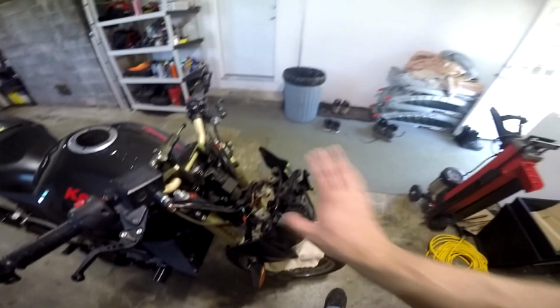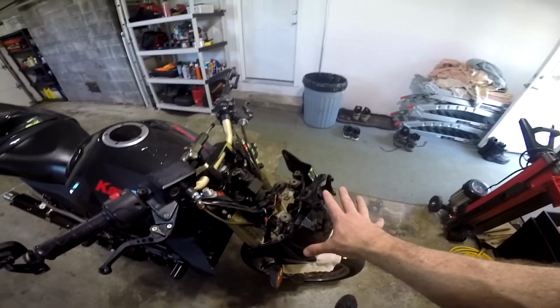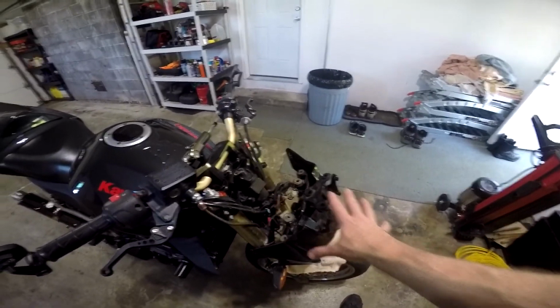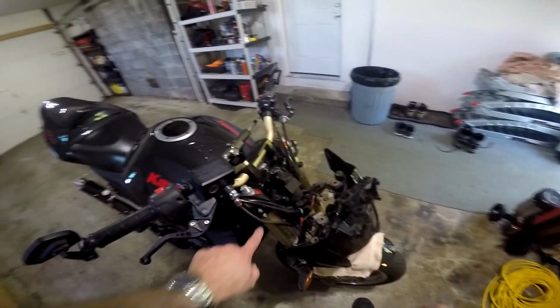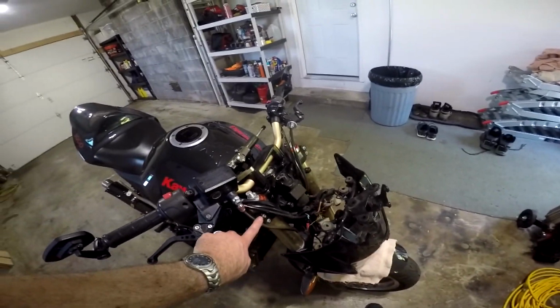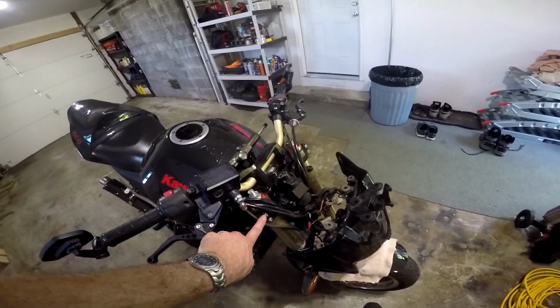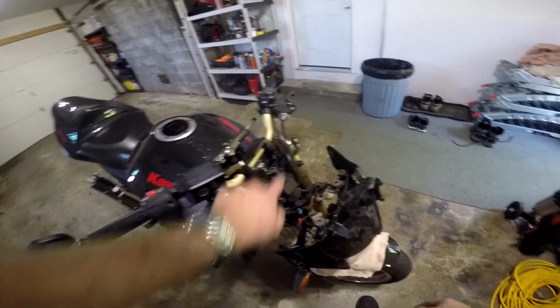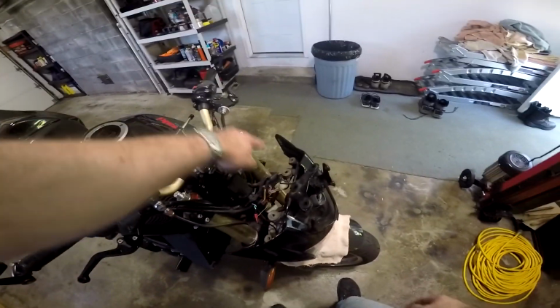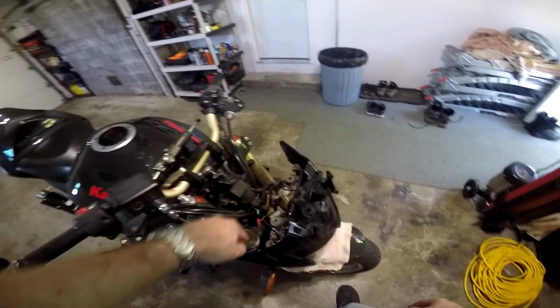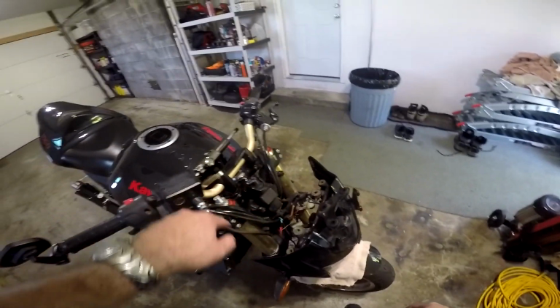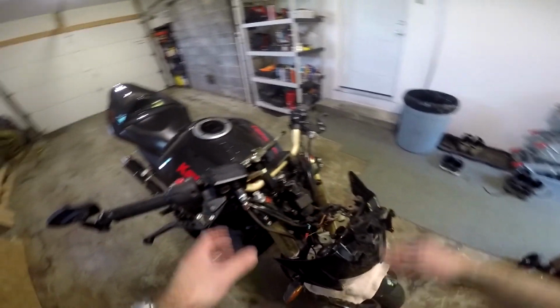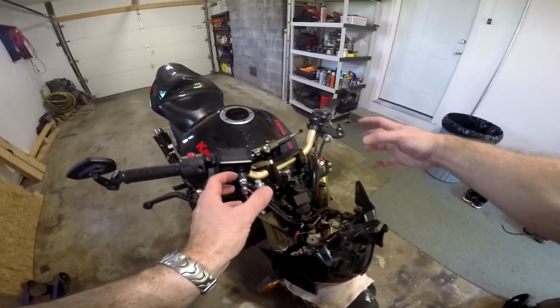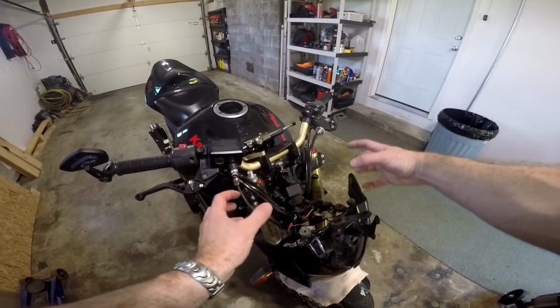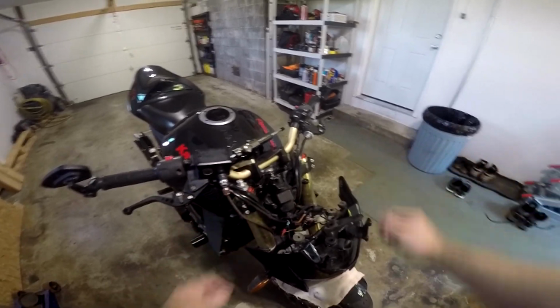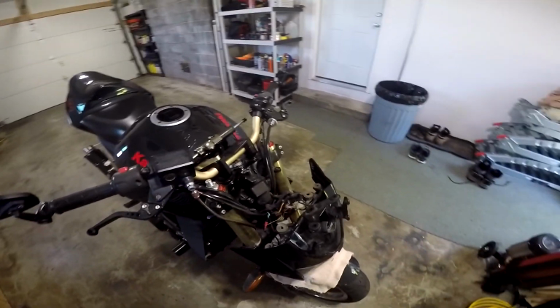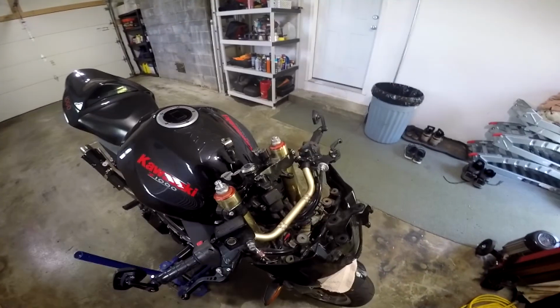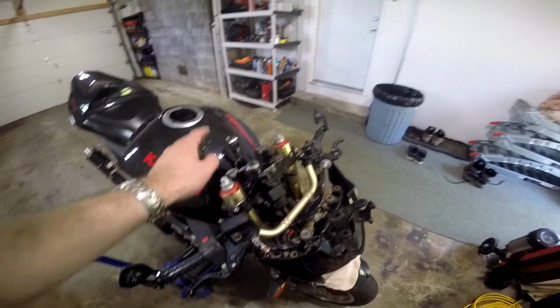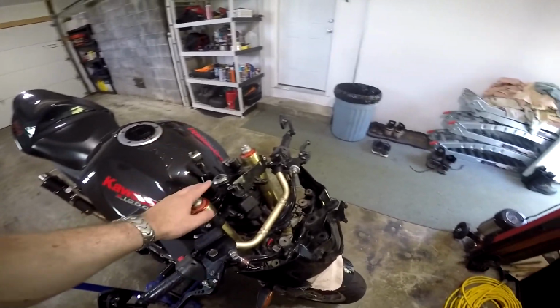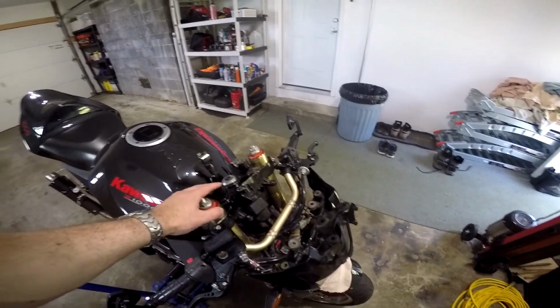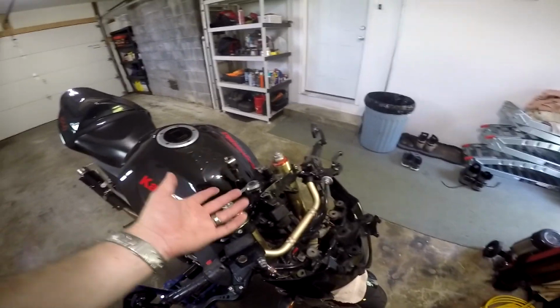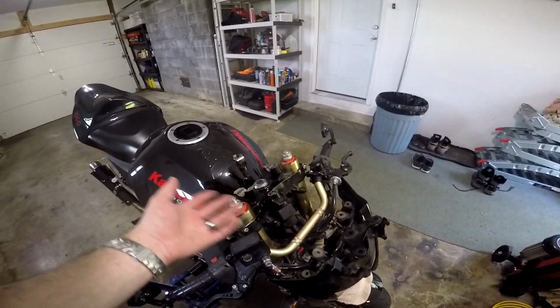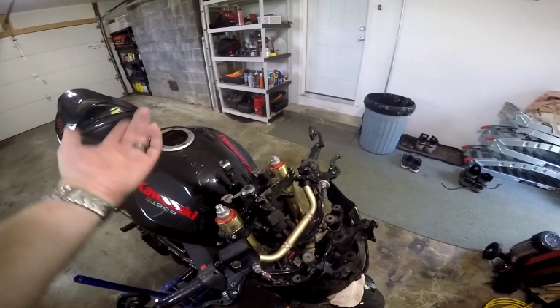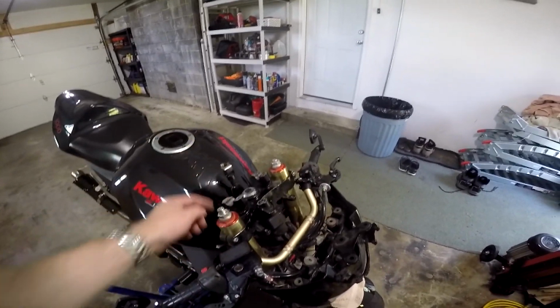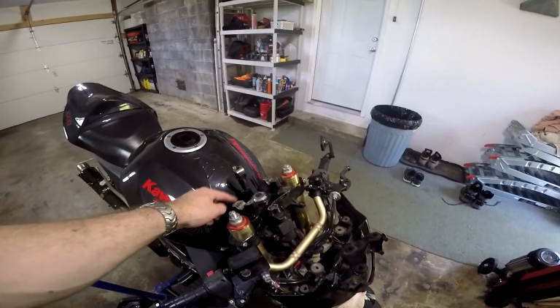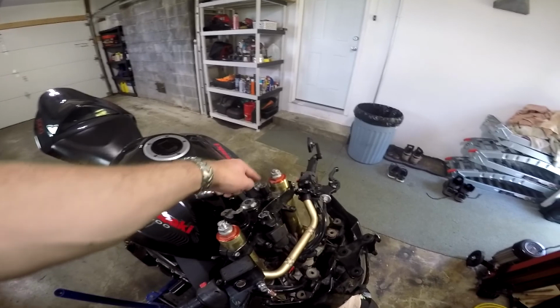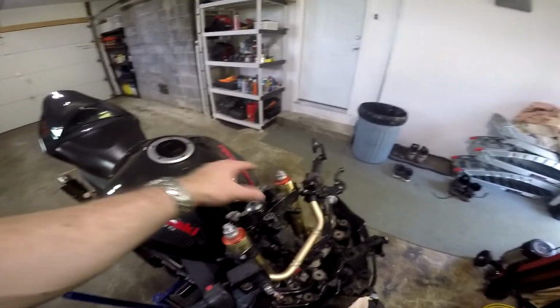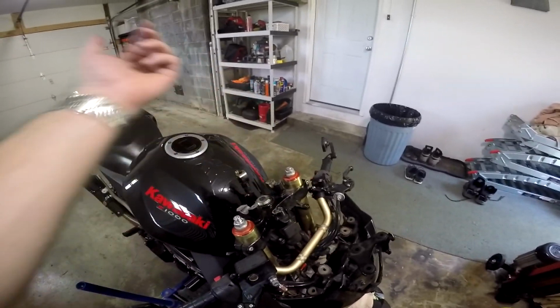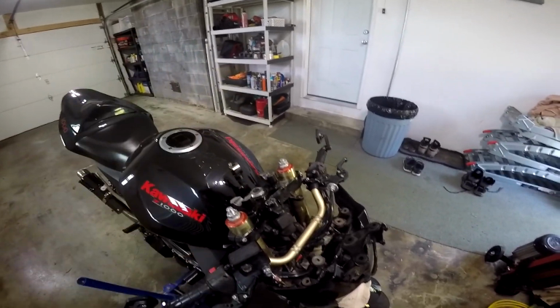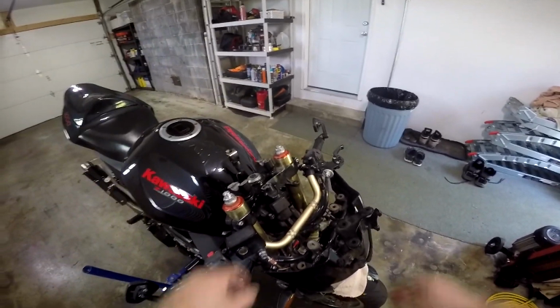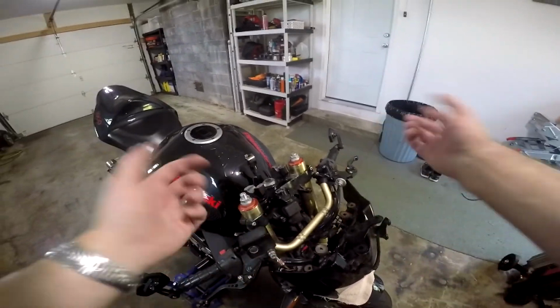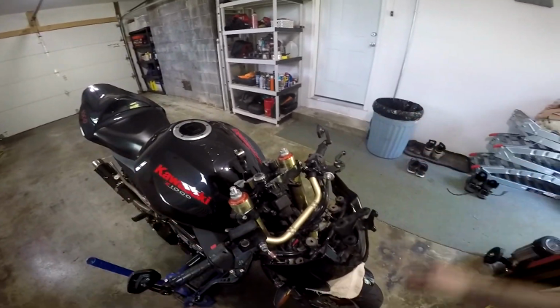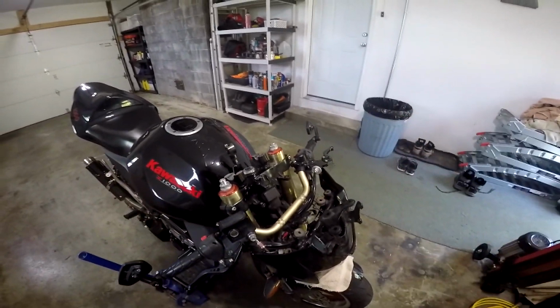Now that we've got the front end of the bike off, we can access the screws on the triple clamps to loosen them and slide them down the fork tubes a little bit. With the handlebars off — I'm going to assume you know how to do that, it's easy — you just take those four bolts off and pop the whole handlebars off.